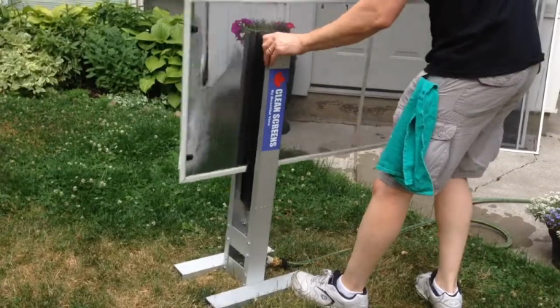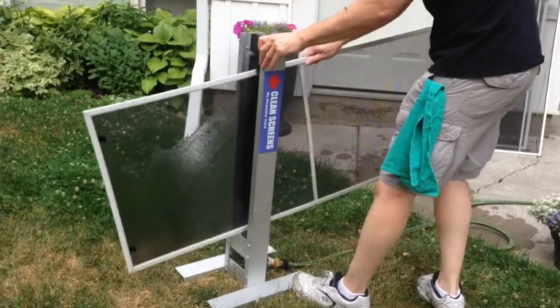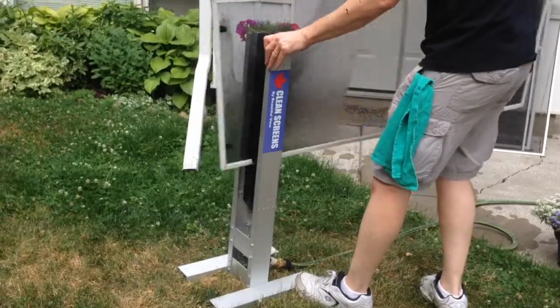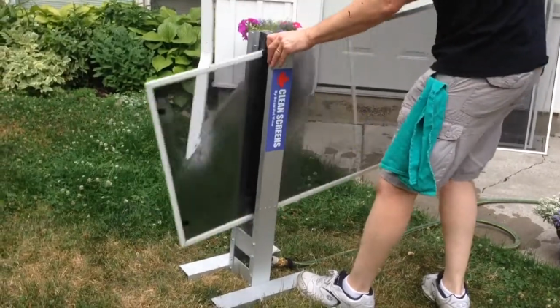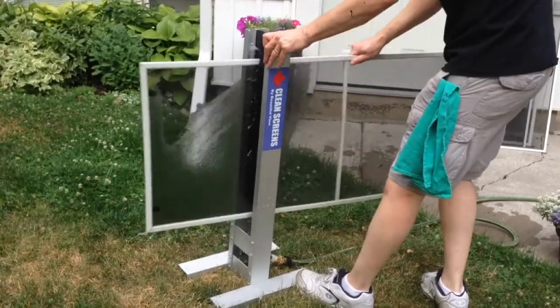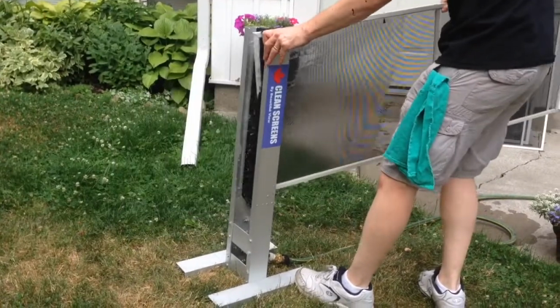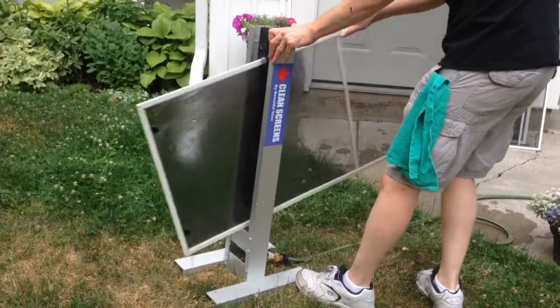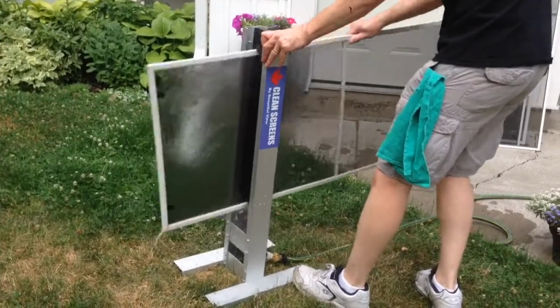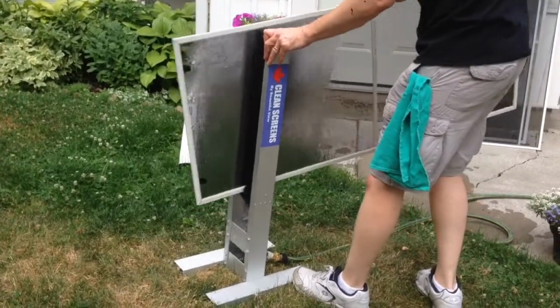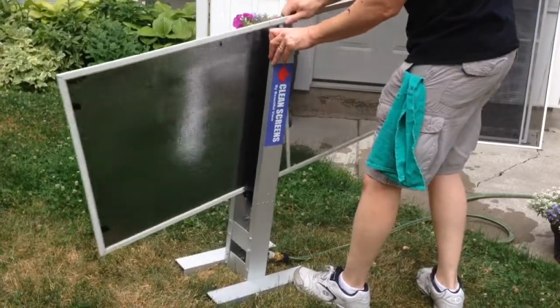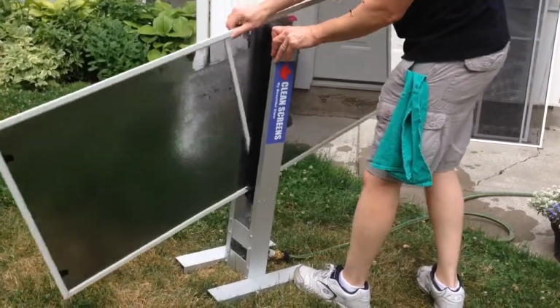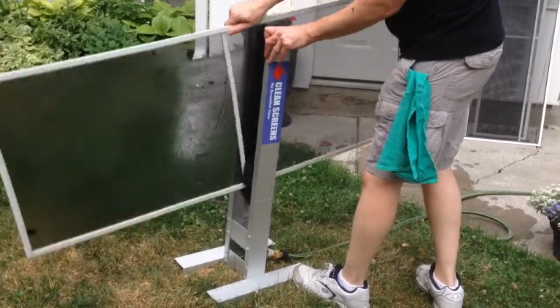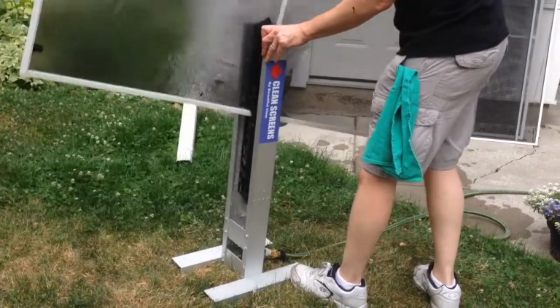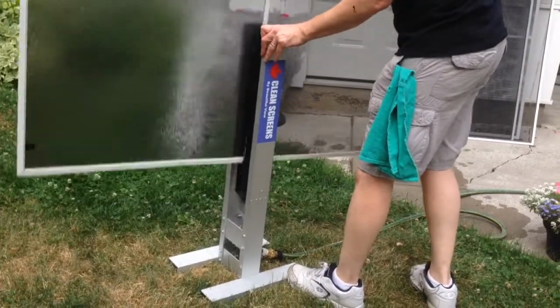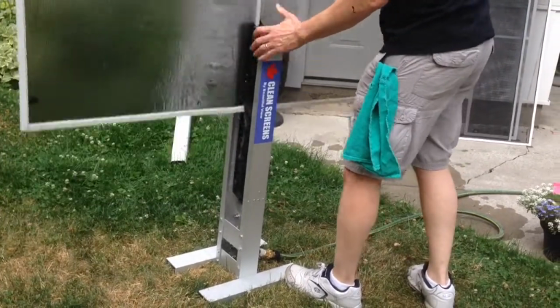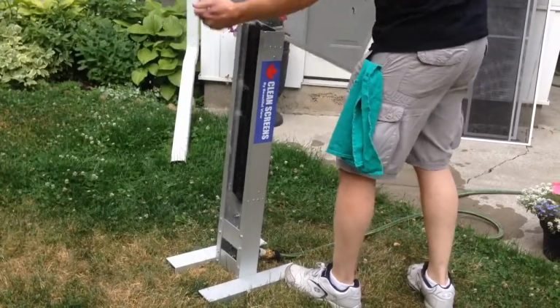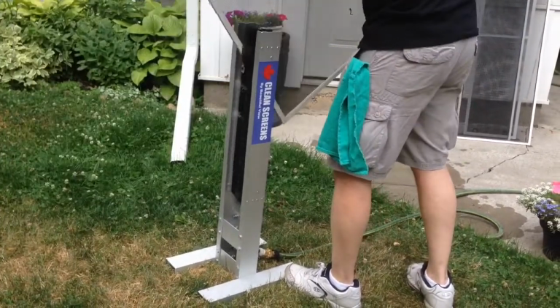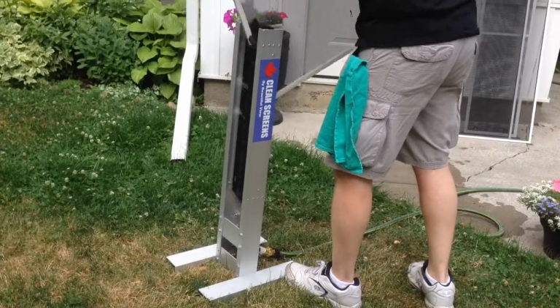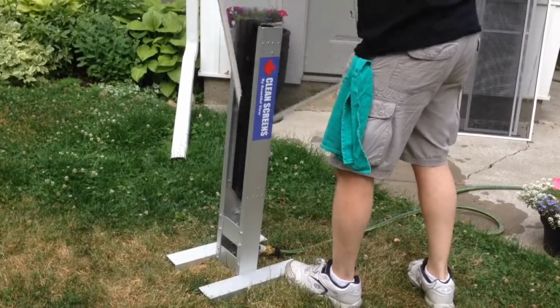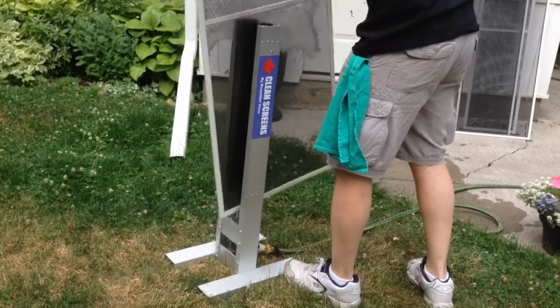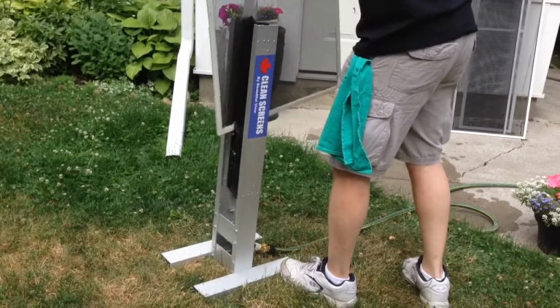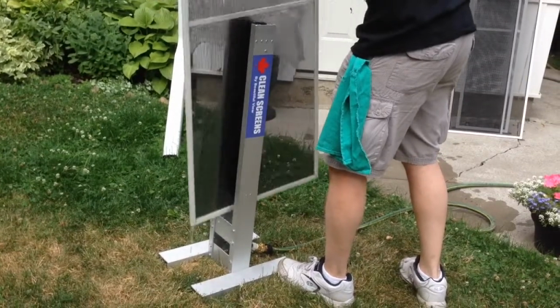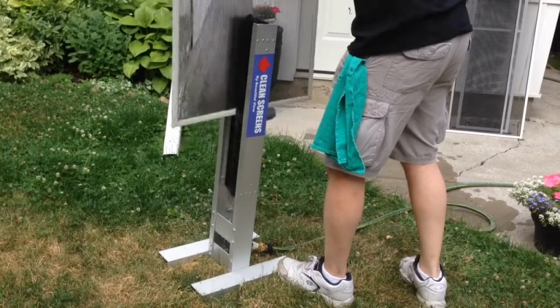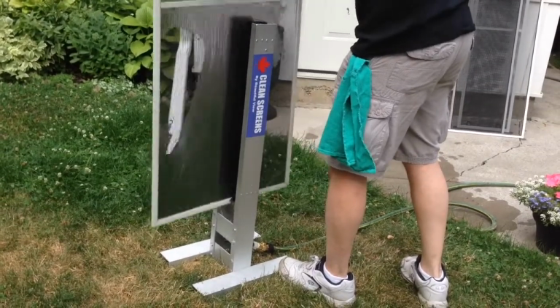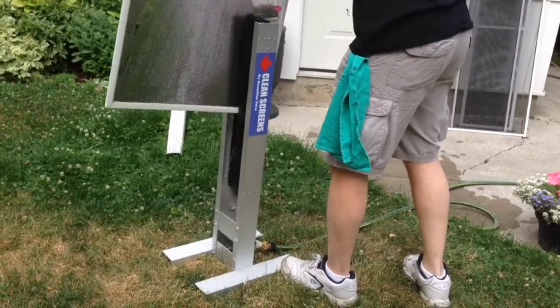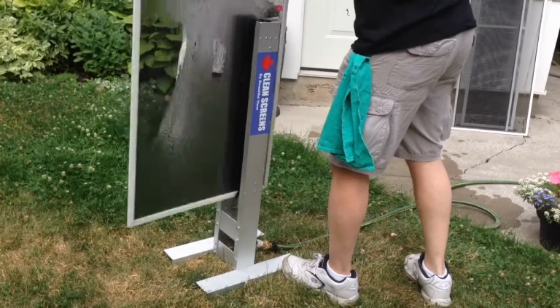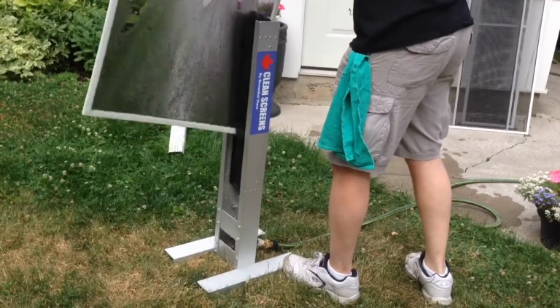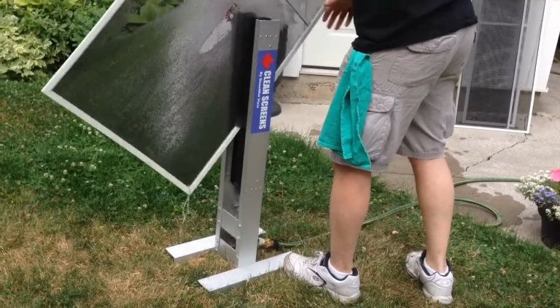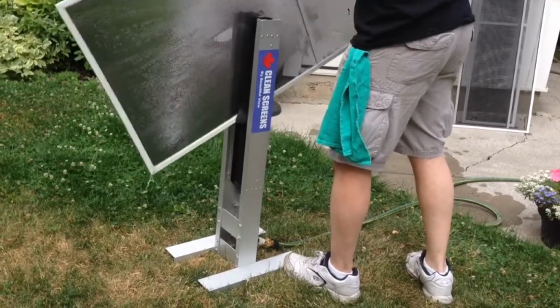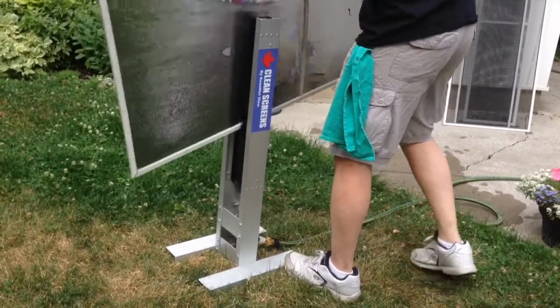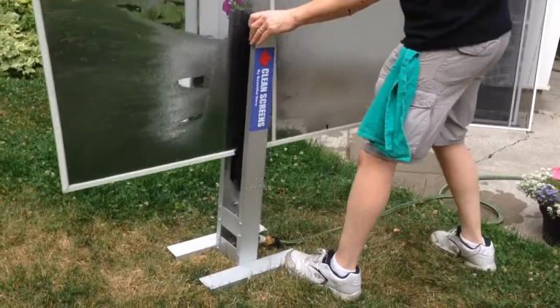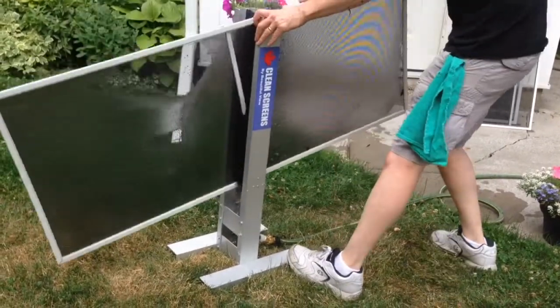The Clean Screens machine will handle large screens as well, as wide as 48 inches. Simply clean one side of the screen, then turn it over to the other side.